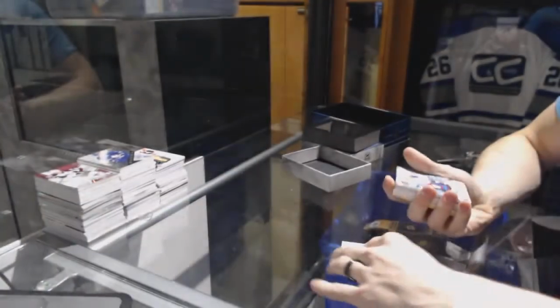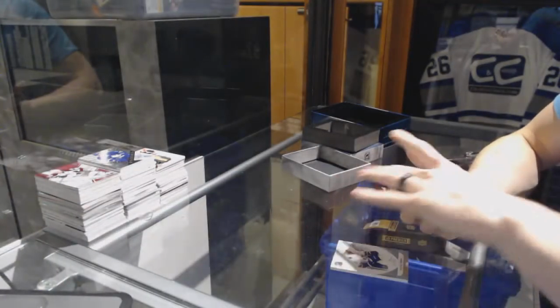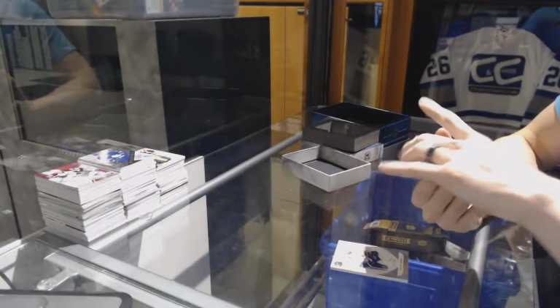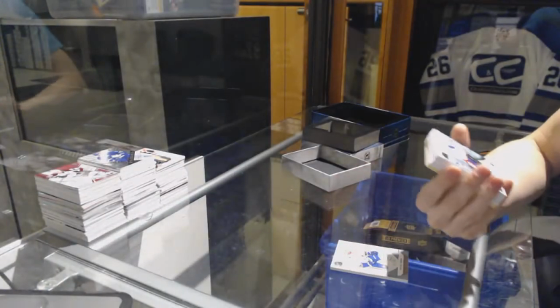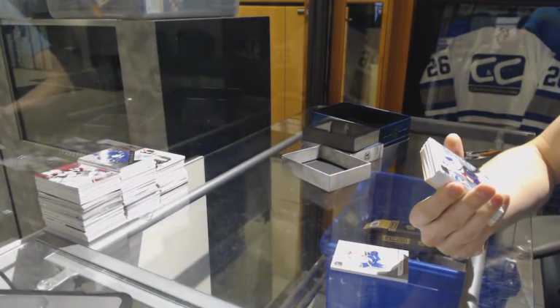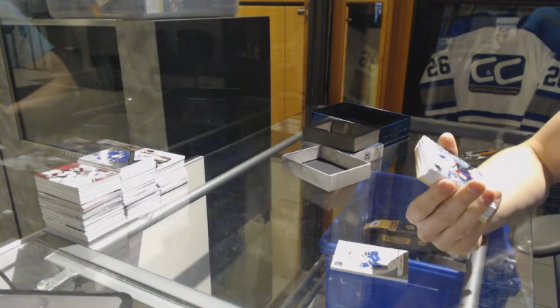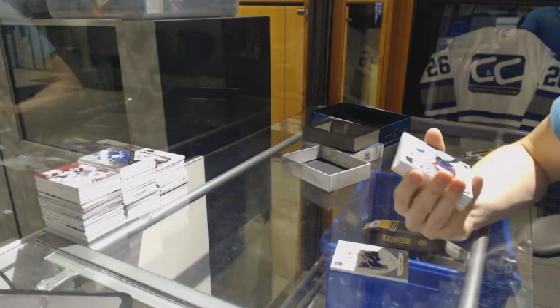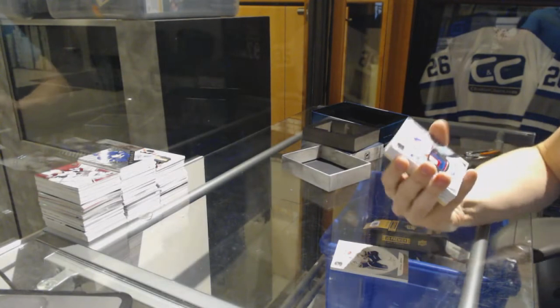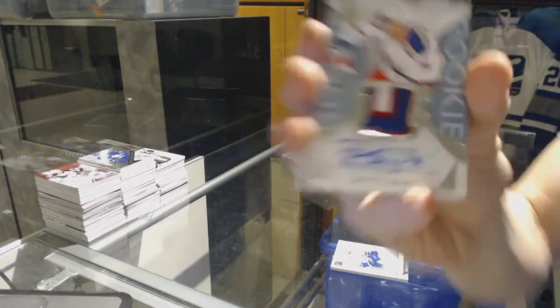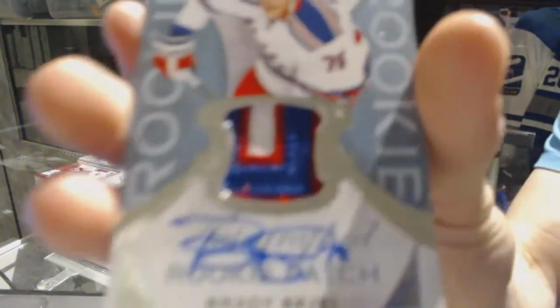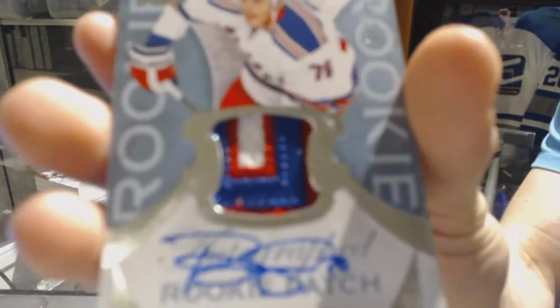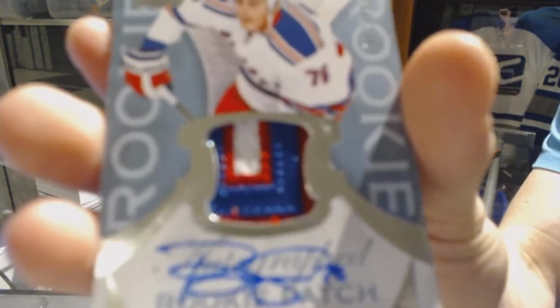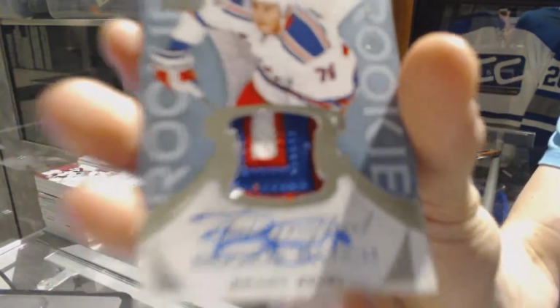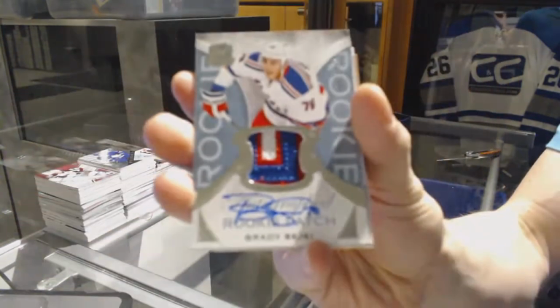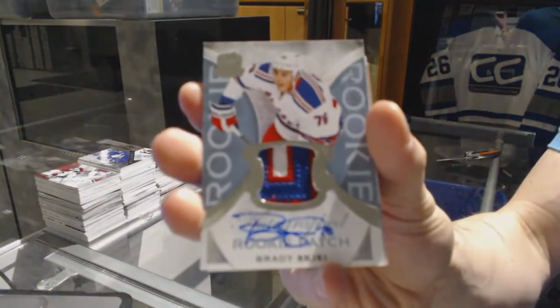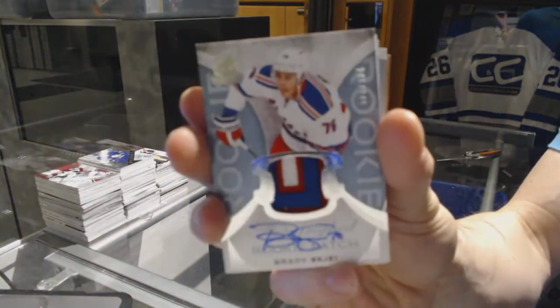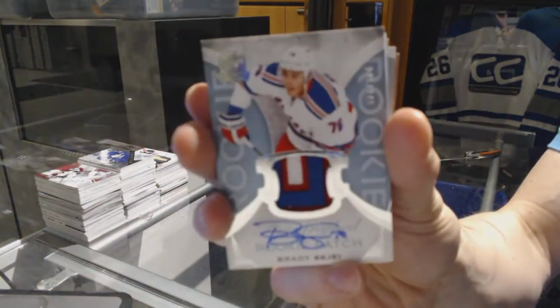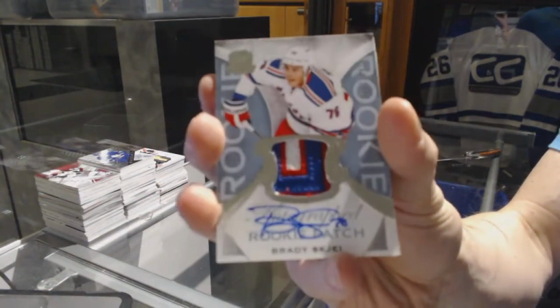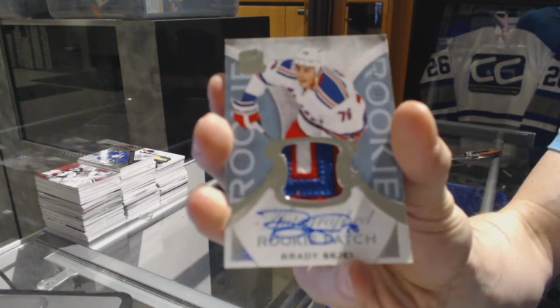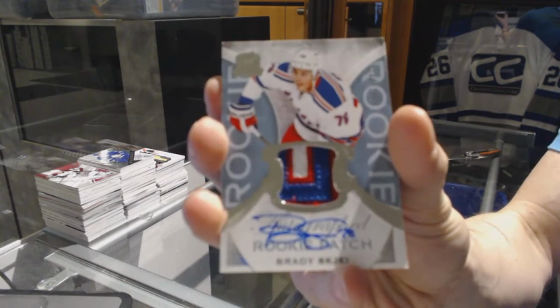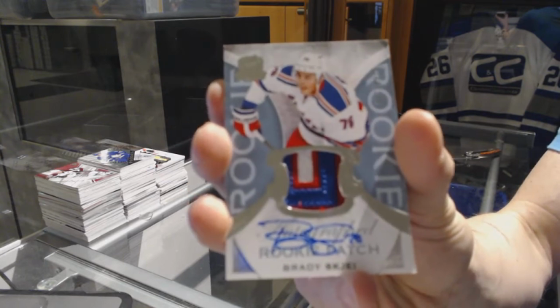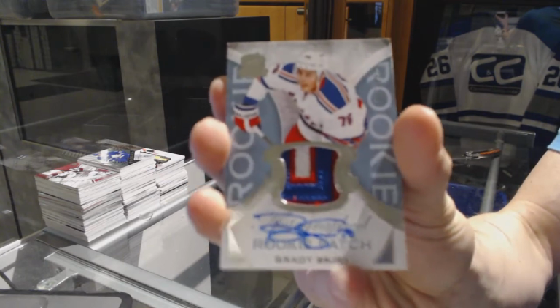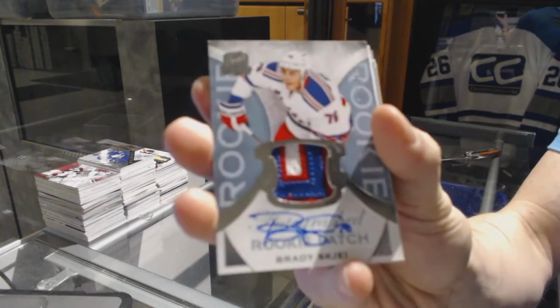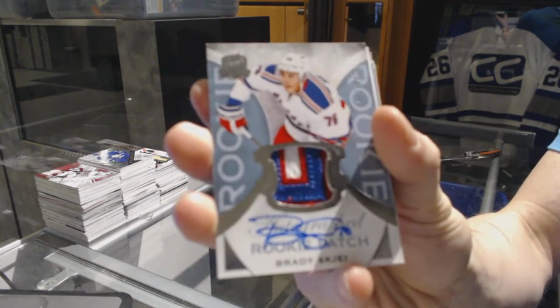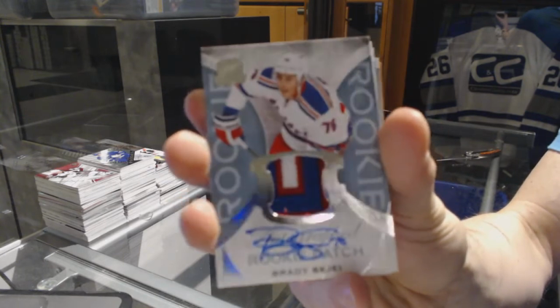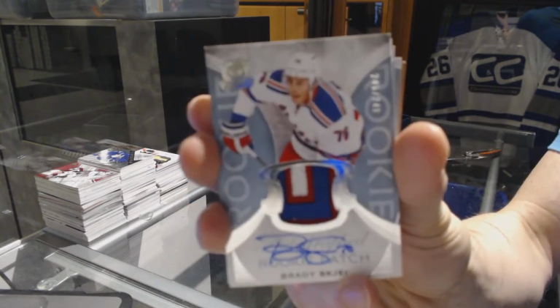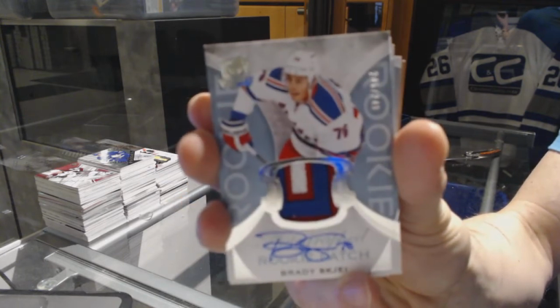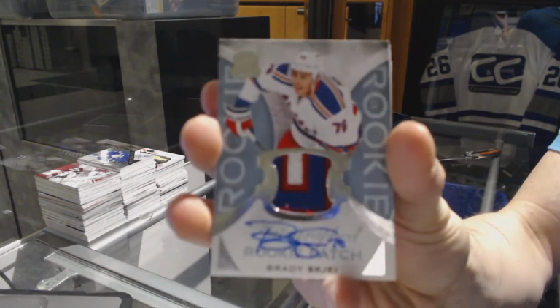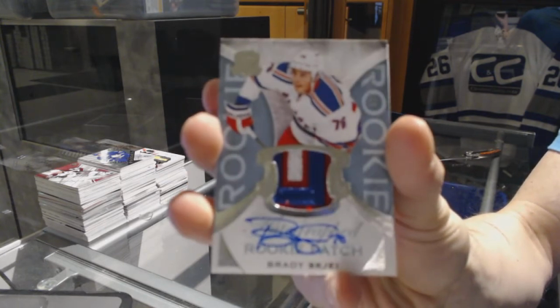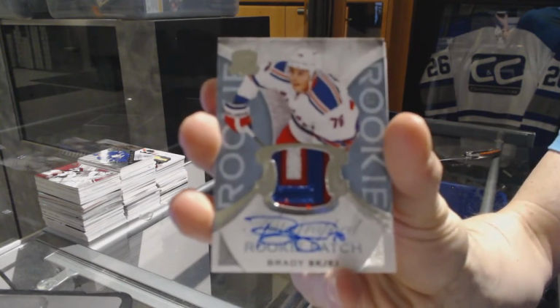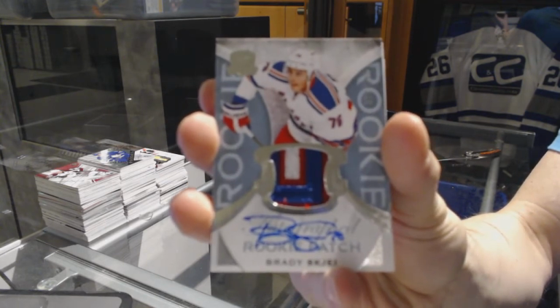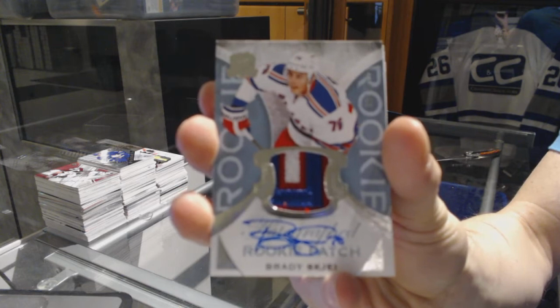We've got a three-color rookie patch auto number 249 for the New York Rangers, Brady Shea.